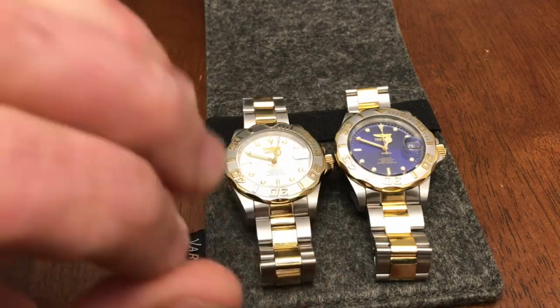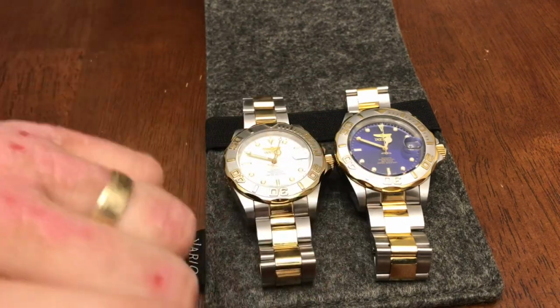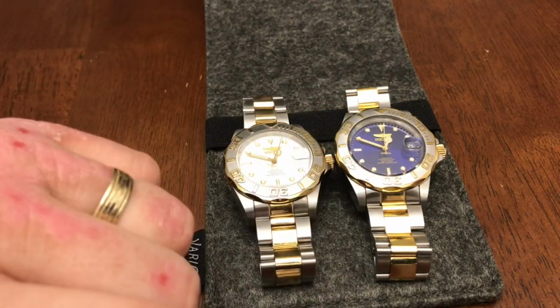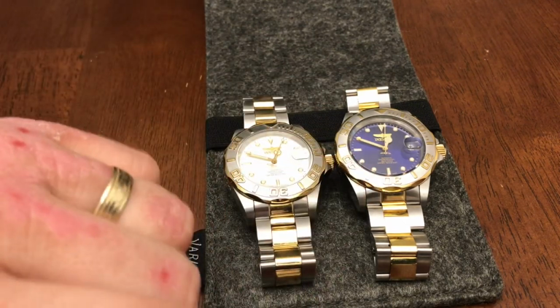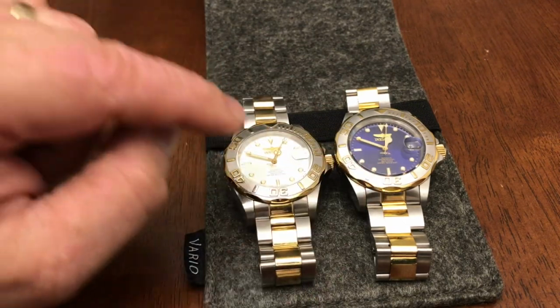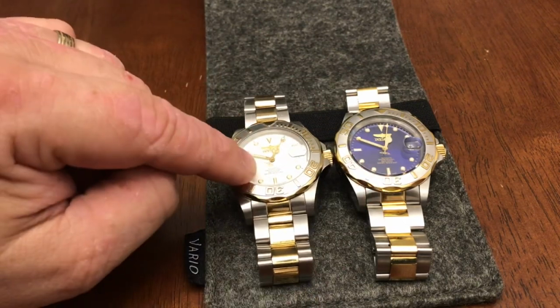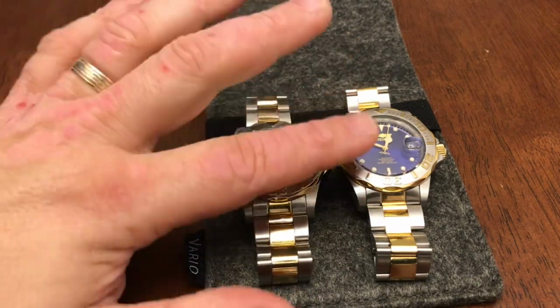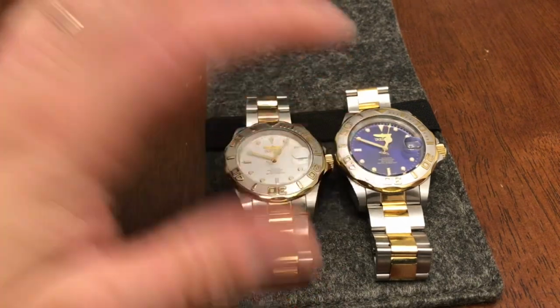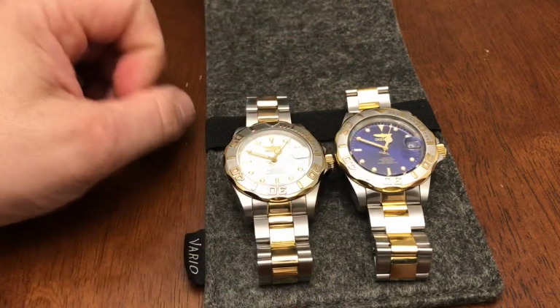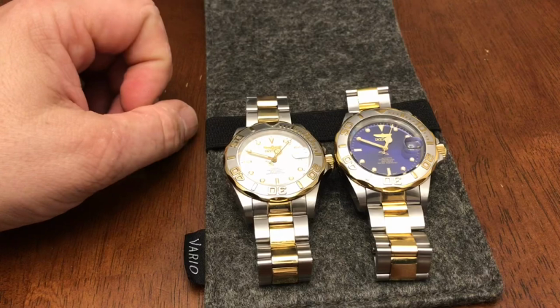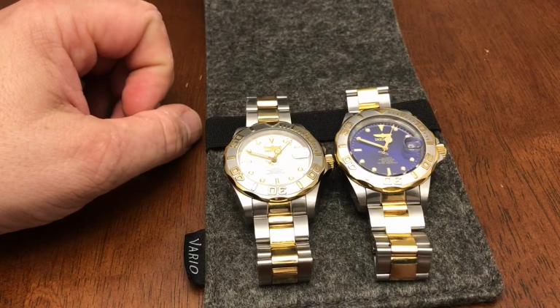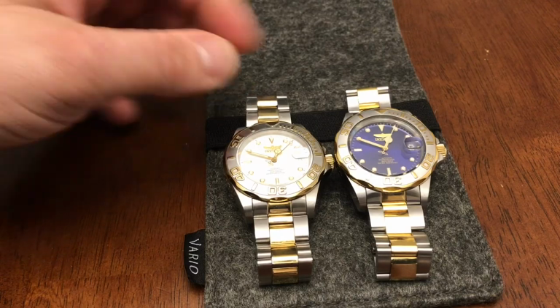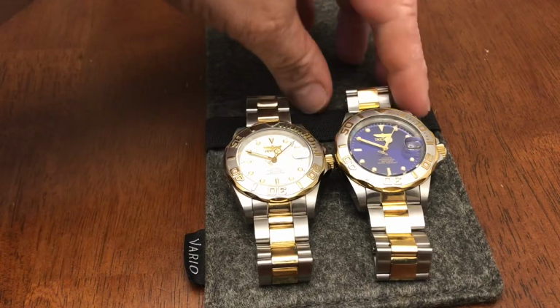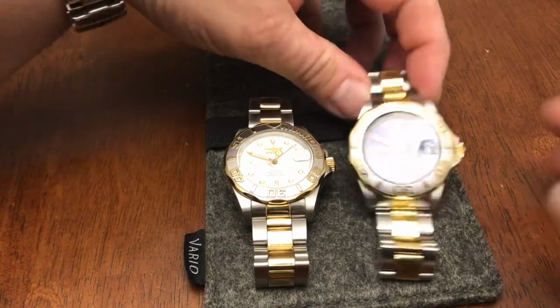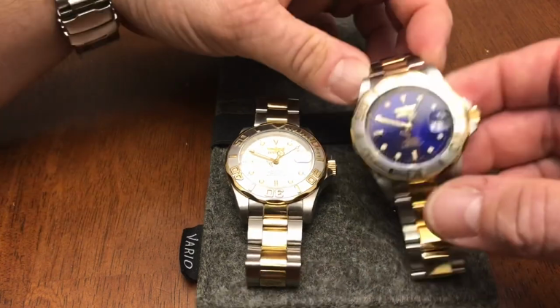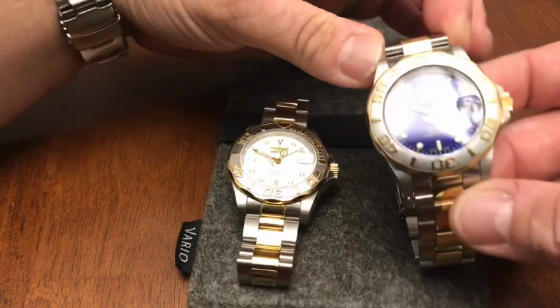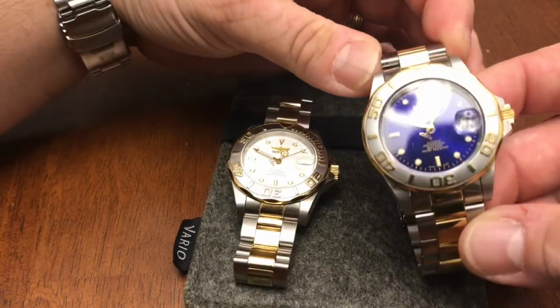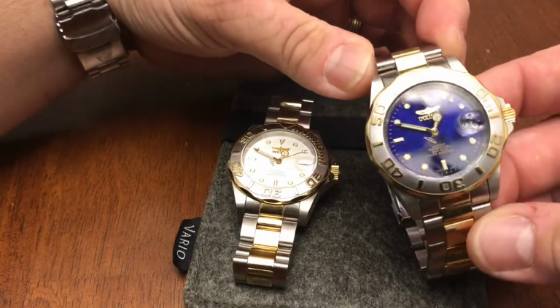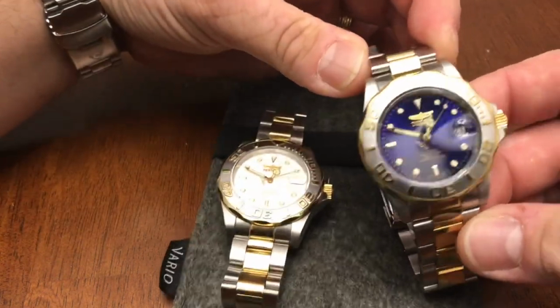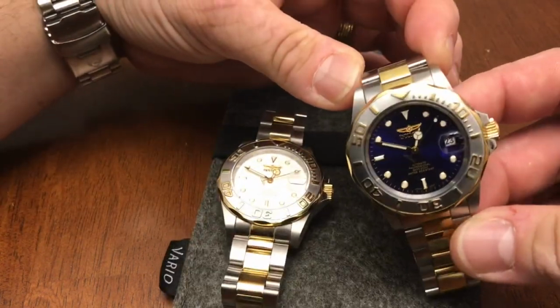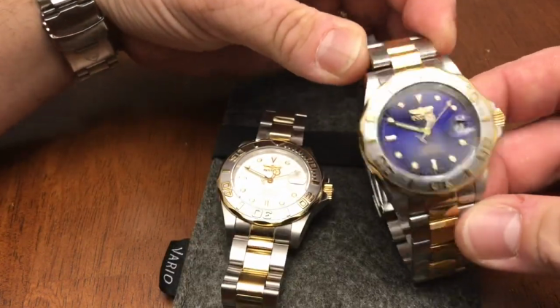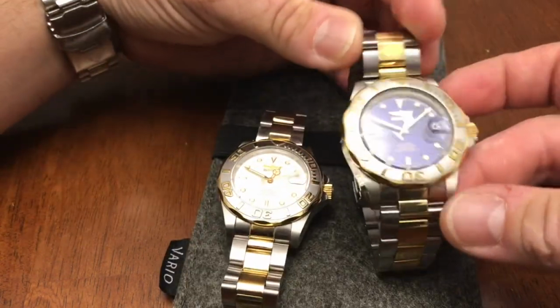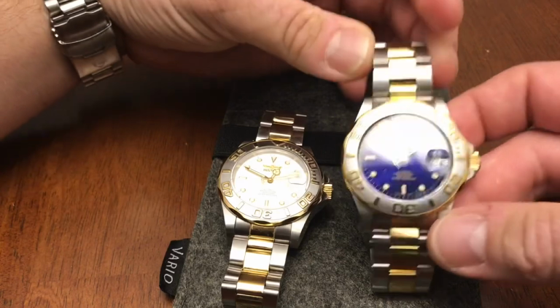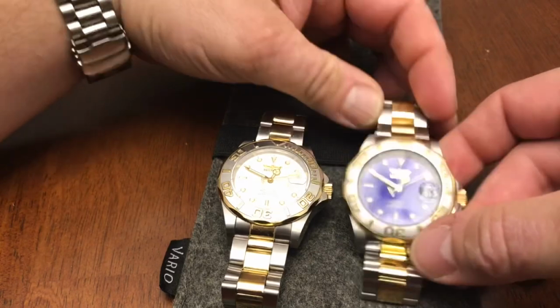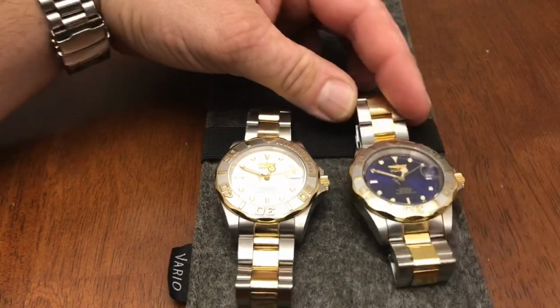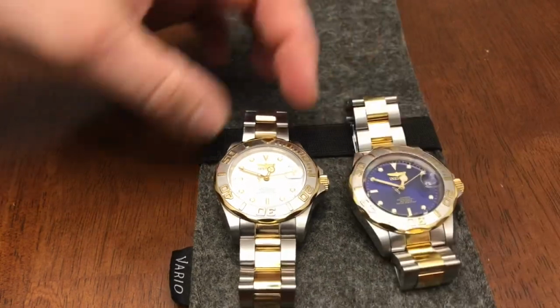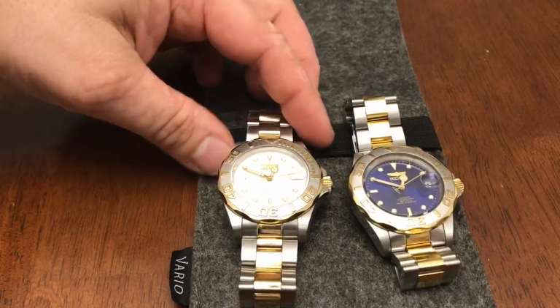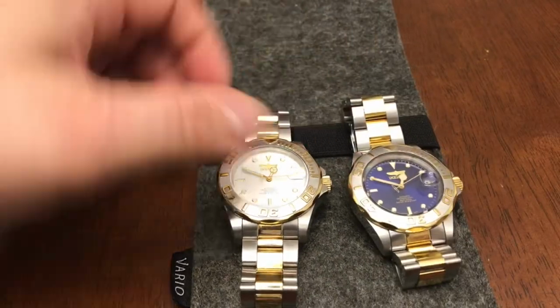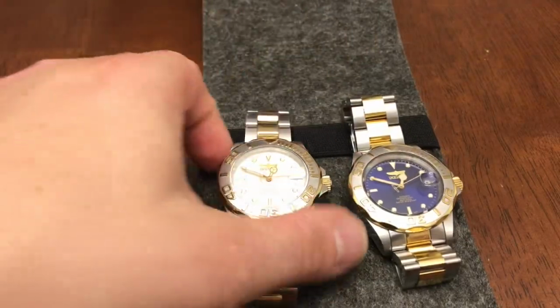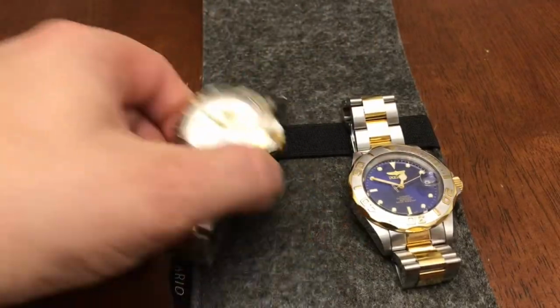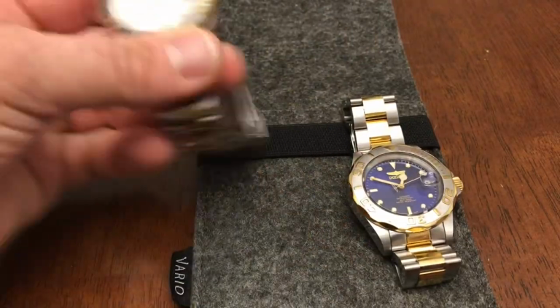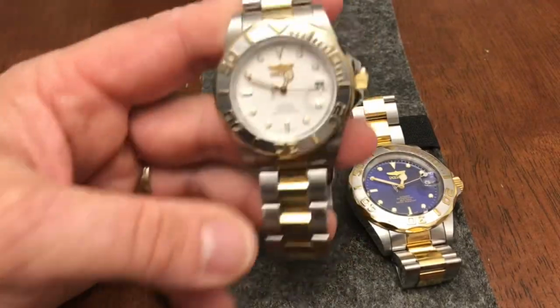The only difference on these watches is this one is a white face and this one has the blue face. This blue is actually the sunburst blue so it's really really pretty out in the light and we will get you some nice pictures of that.